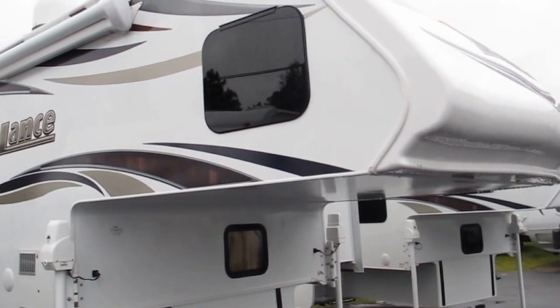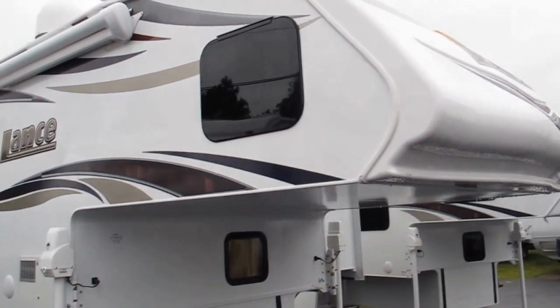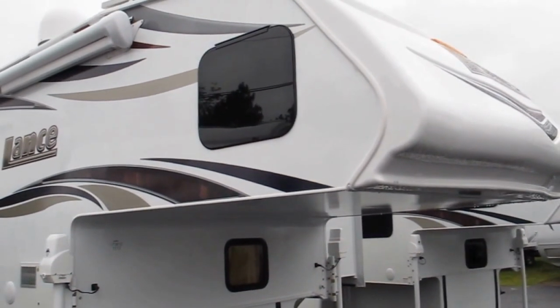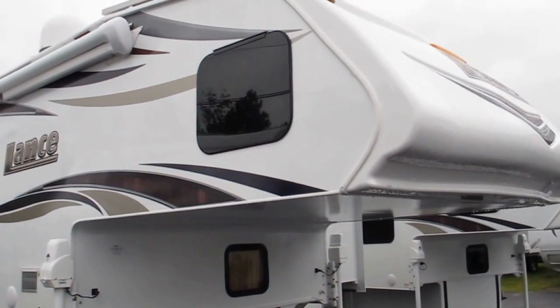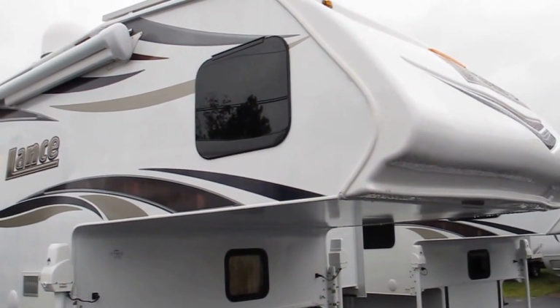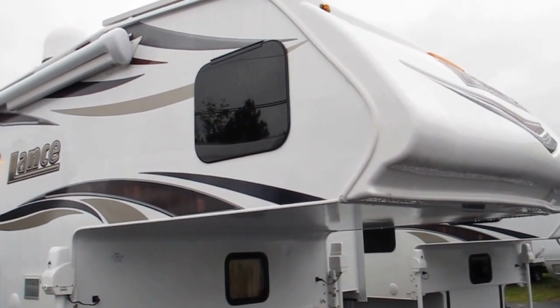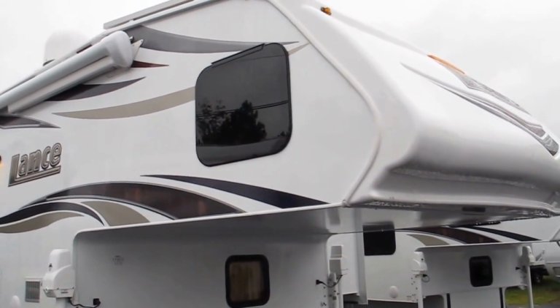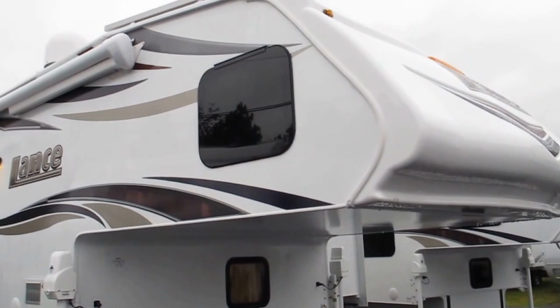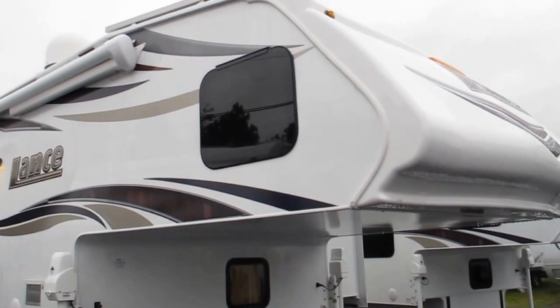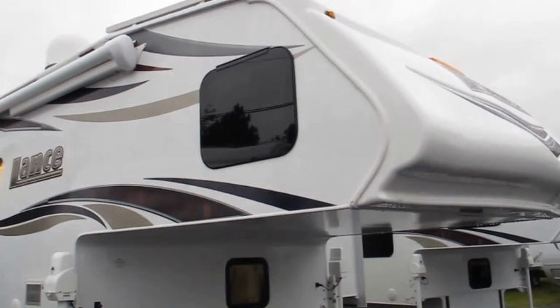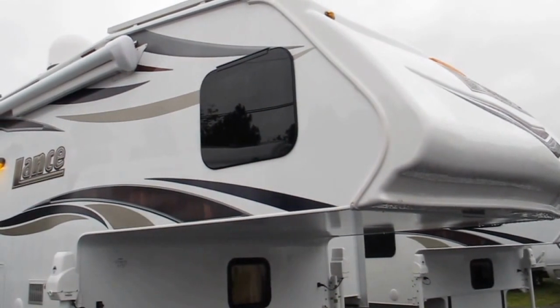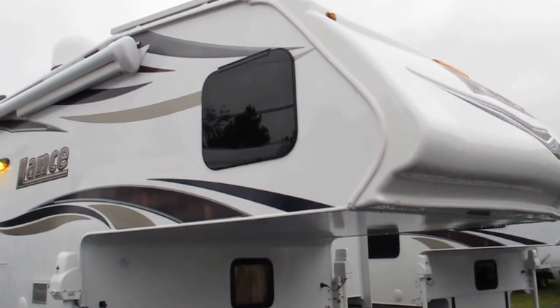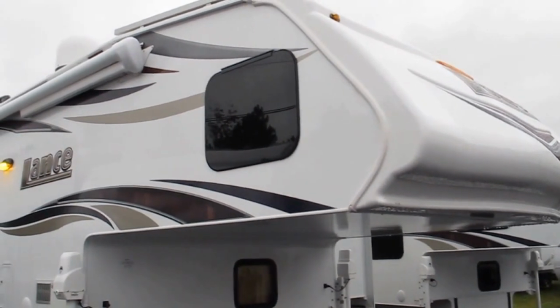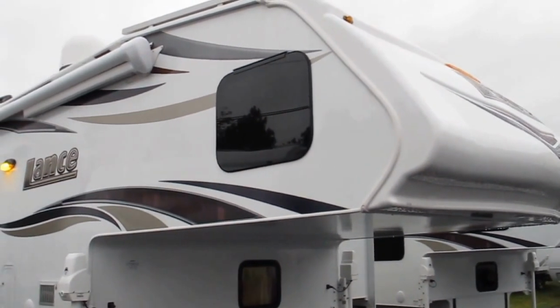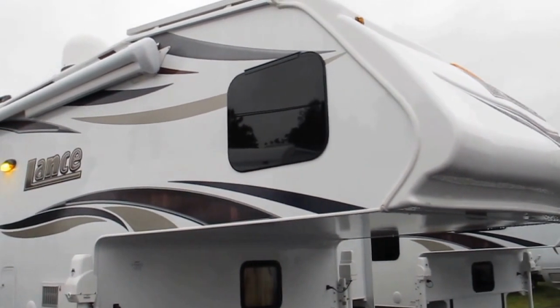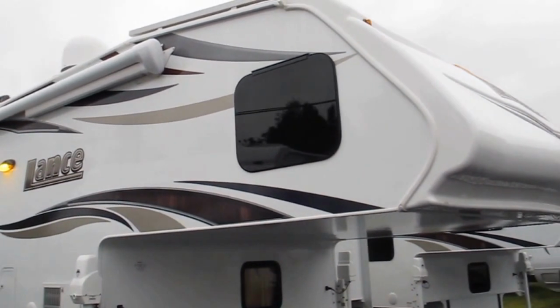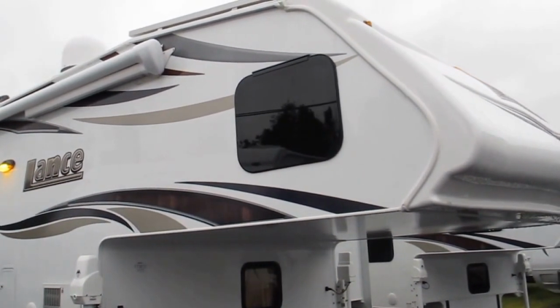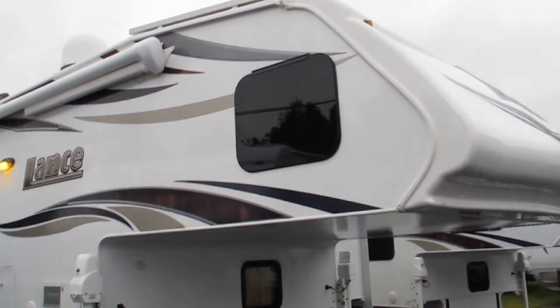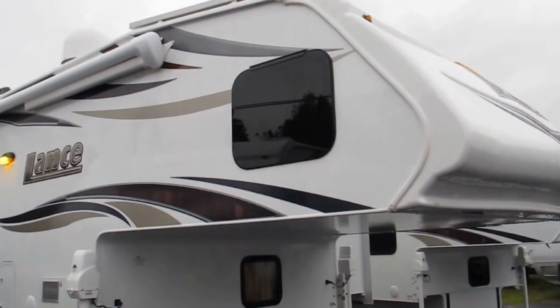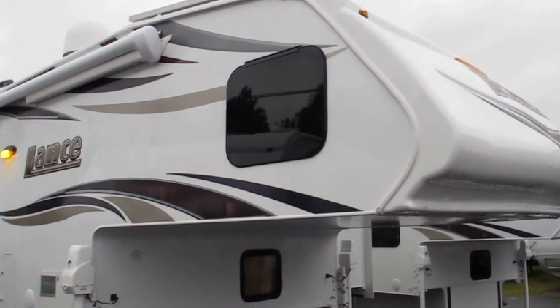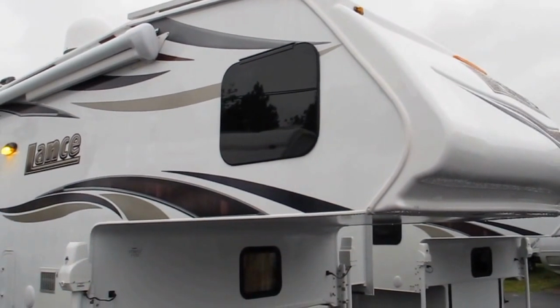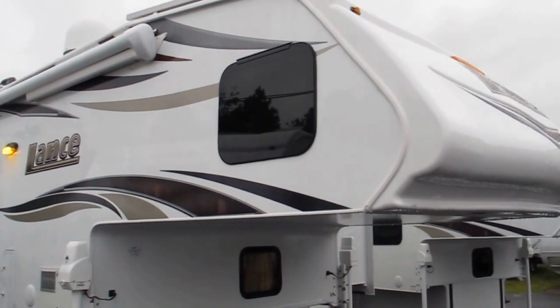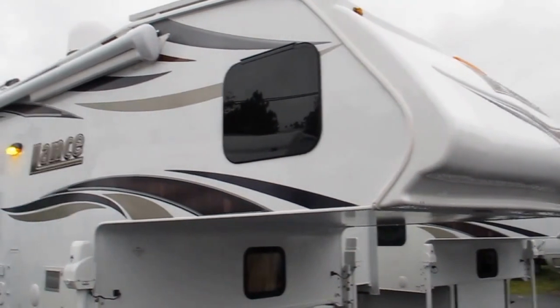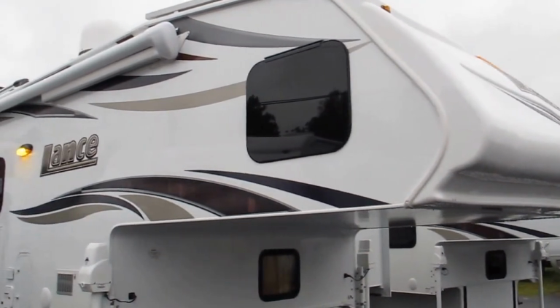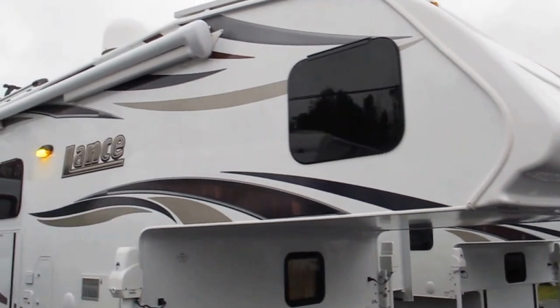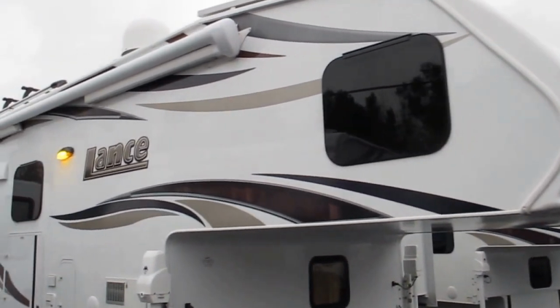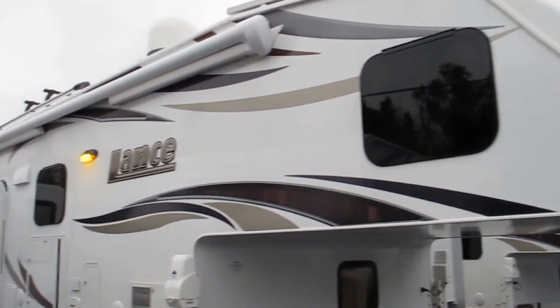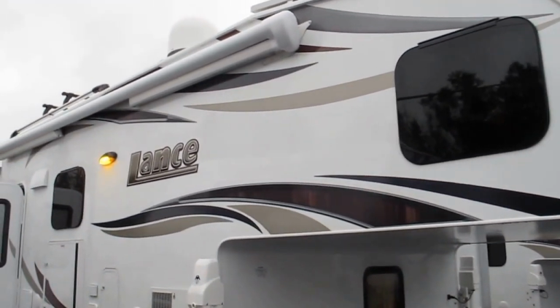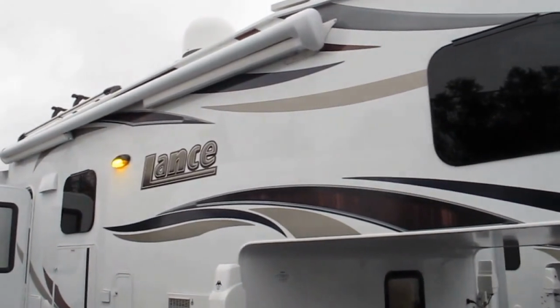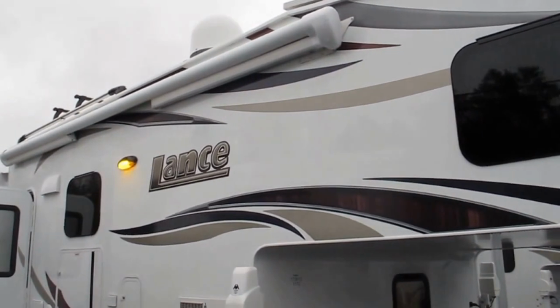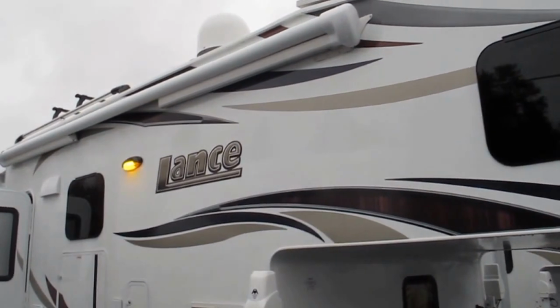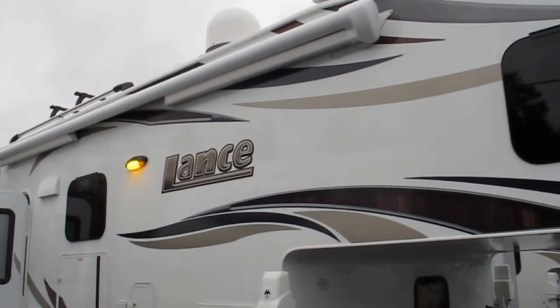This is a true four-season camper featuring insulated holding tanks, insulated hatch covers, and dual-pane frameless windows. It's got a real nice one-piece front cap up there, a solar panel, and an auto-locating satellite dome.